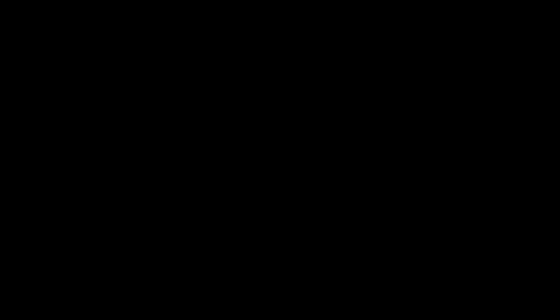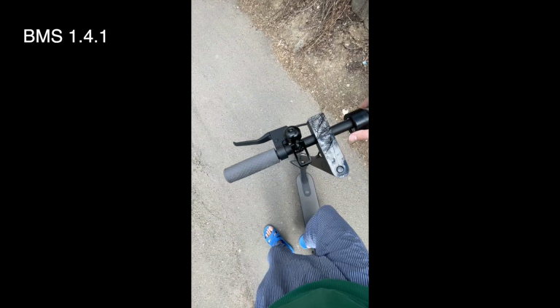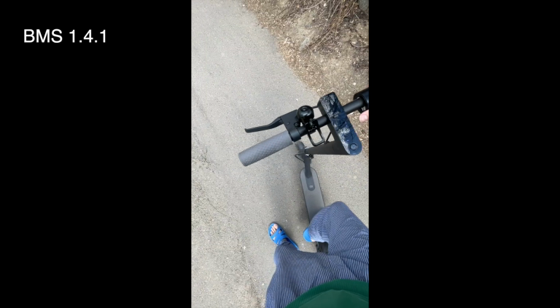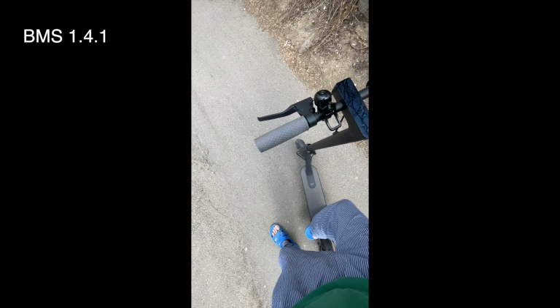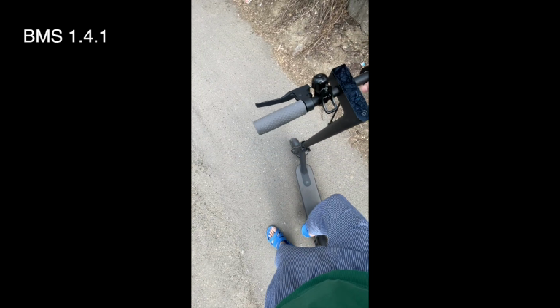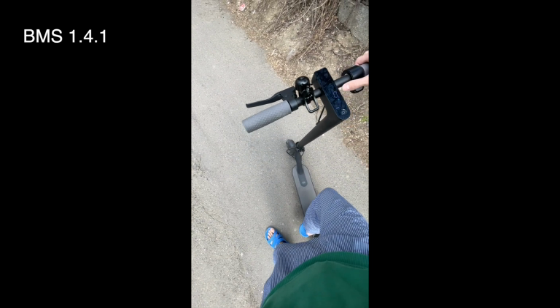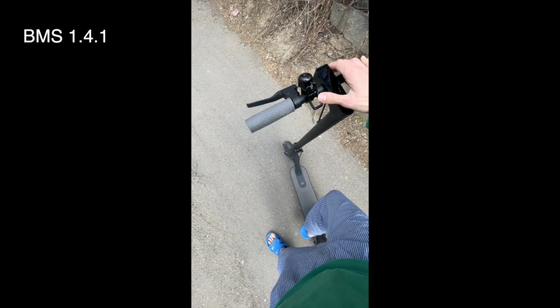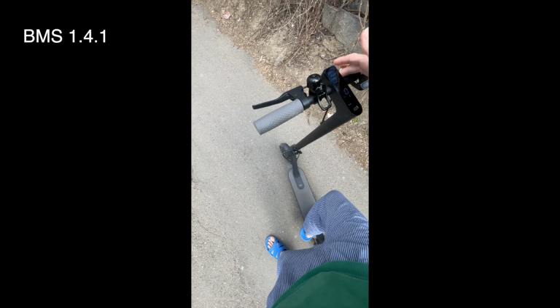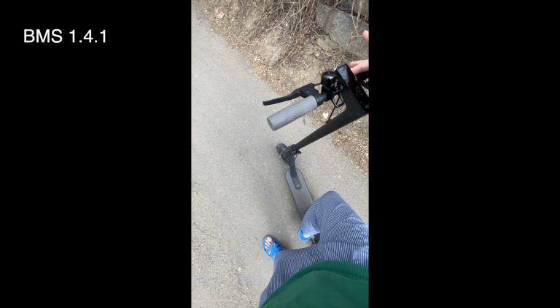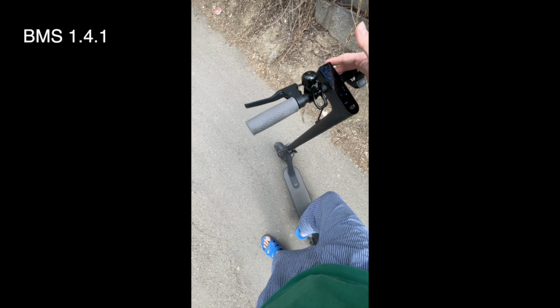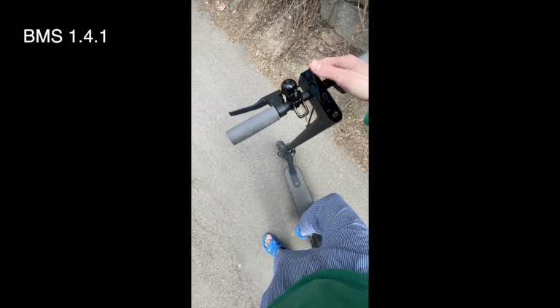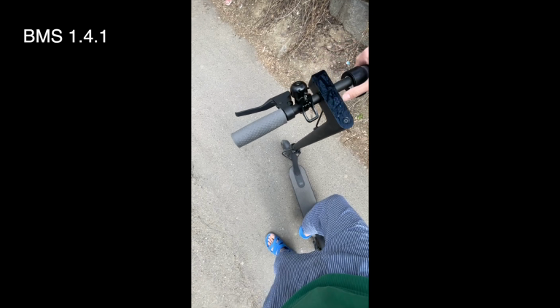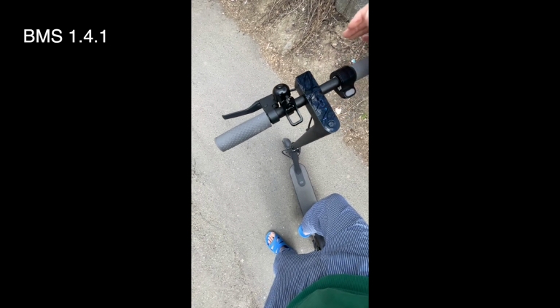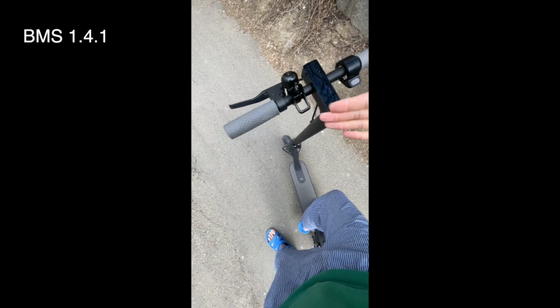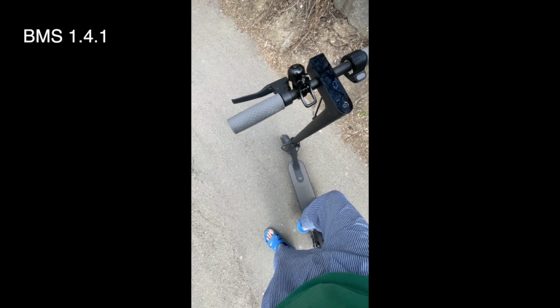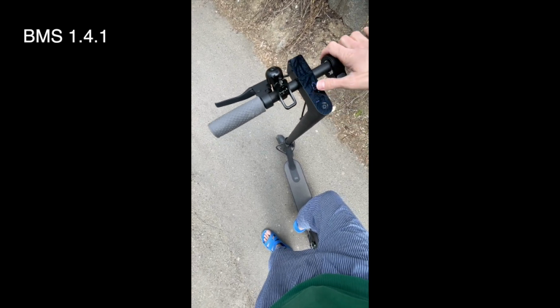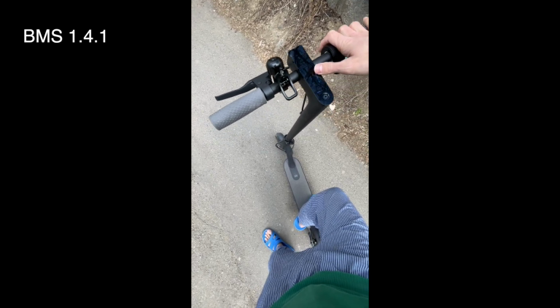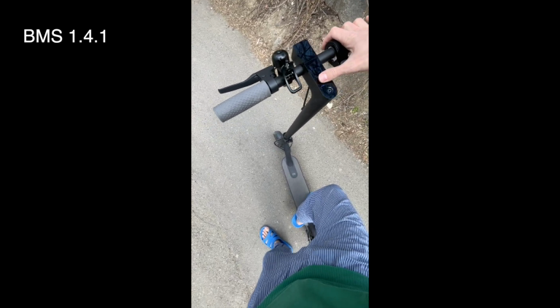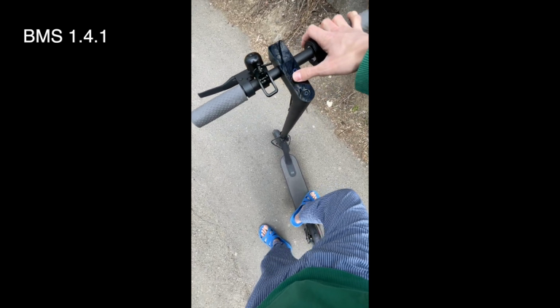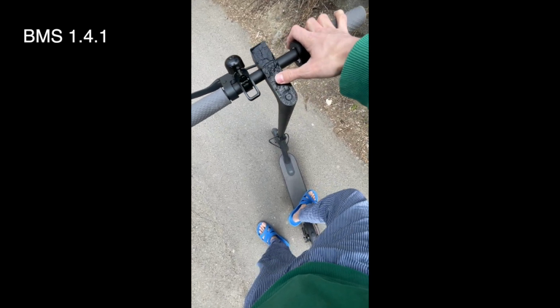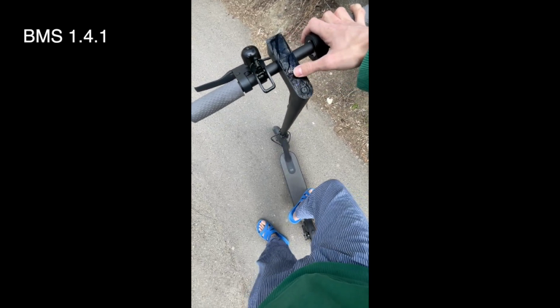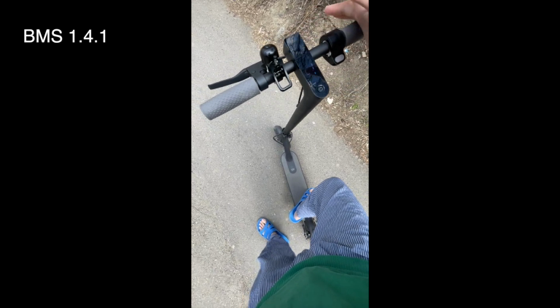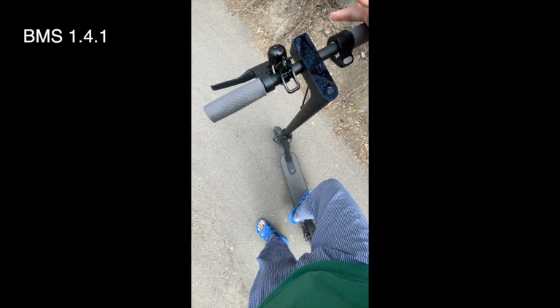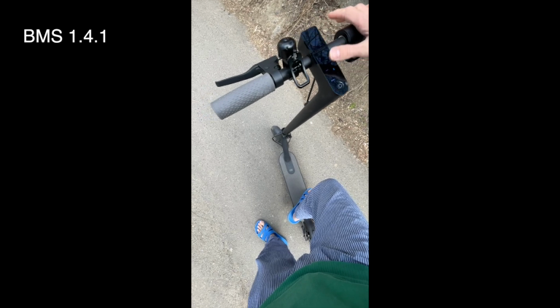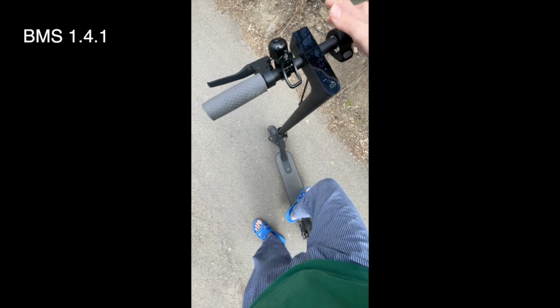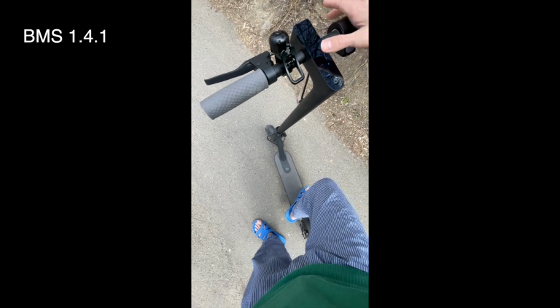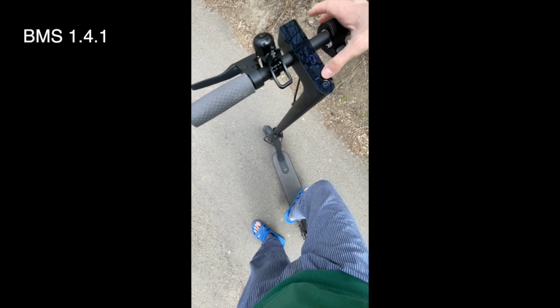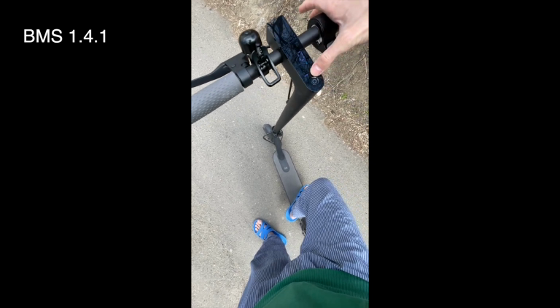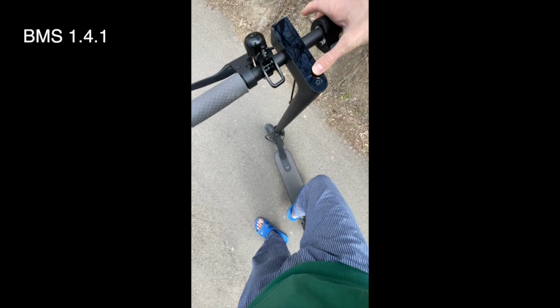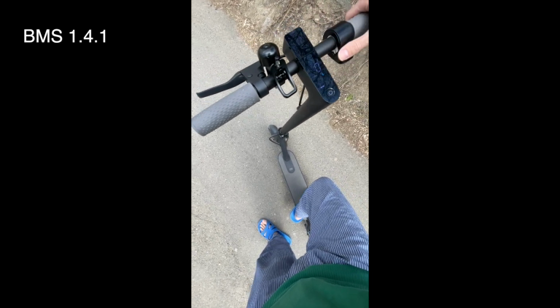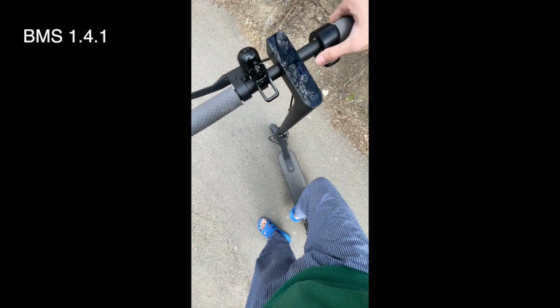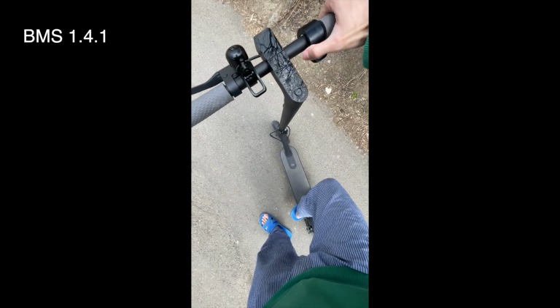Alright, so today's tomorrow and I've updated the BMS to 141, which is also what I've been using for the past year. The behavior is pretty similar. I haven't charged it — it just recovered the two bars.